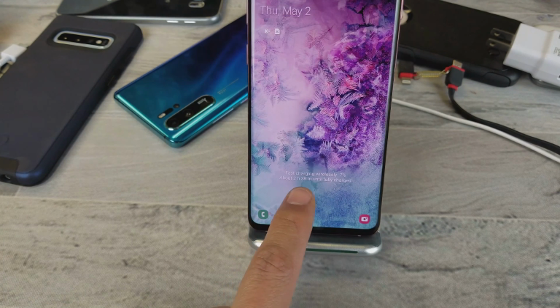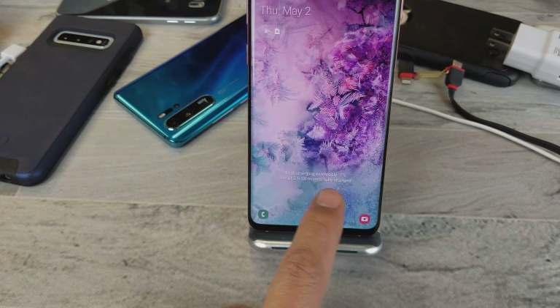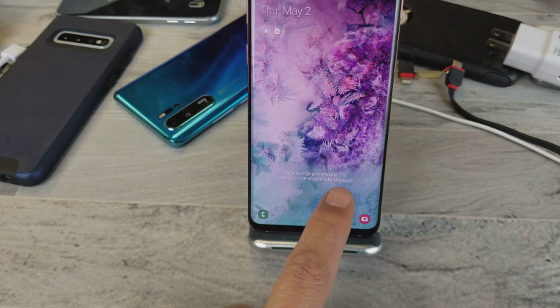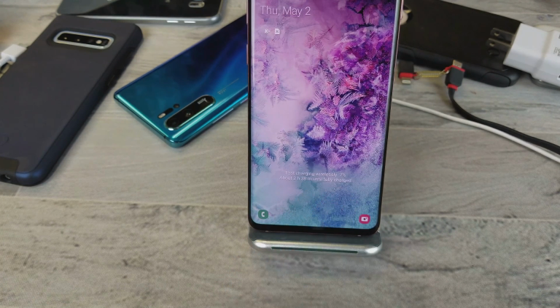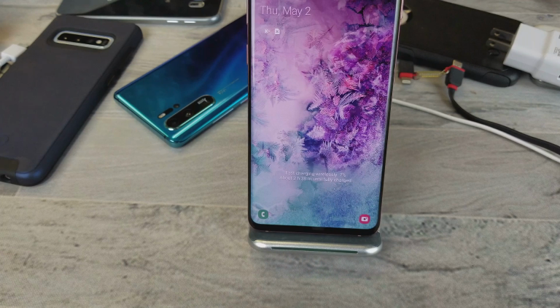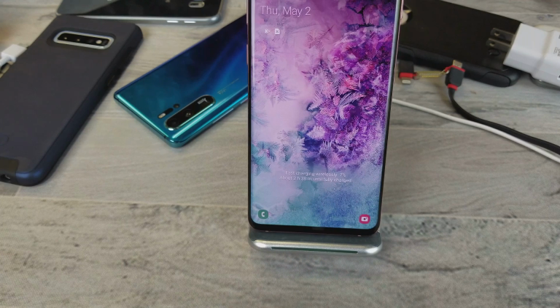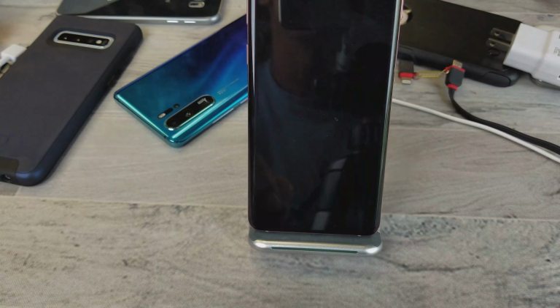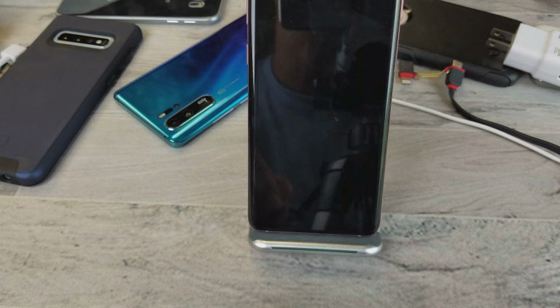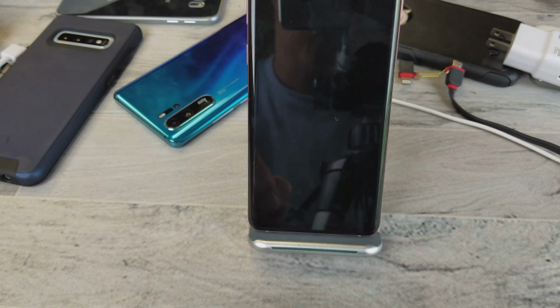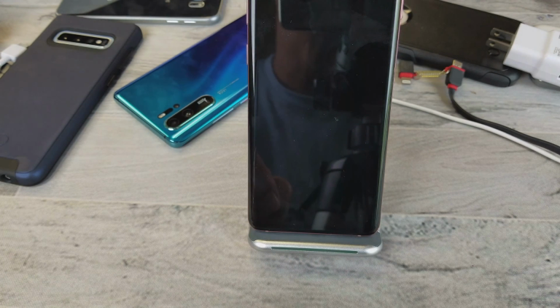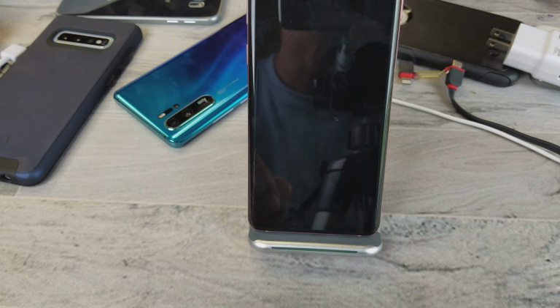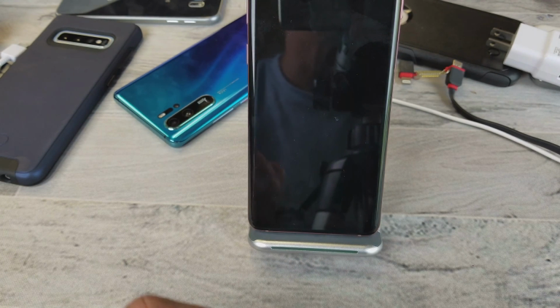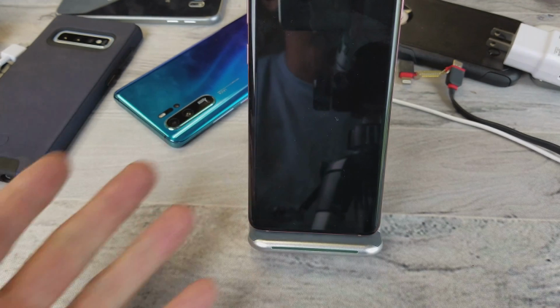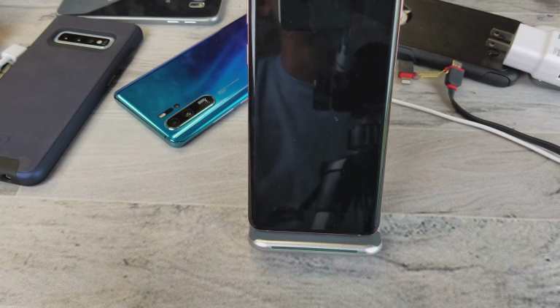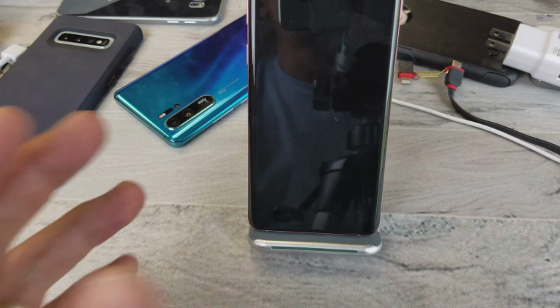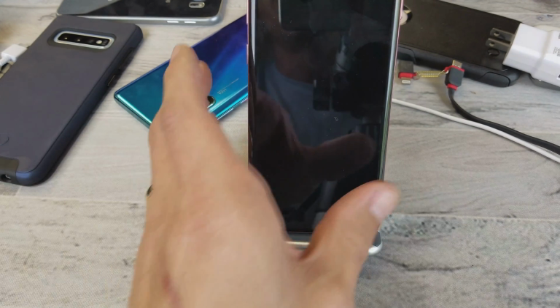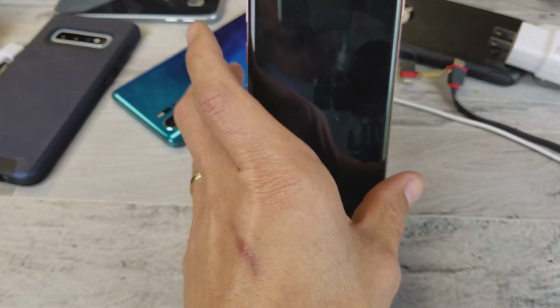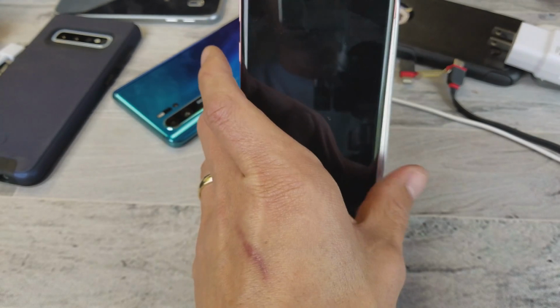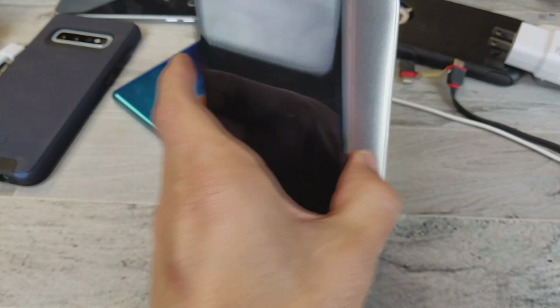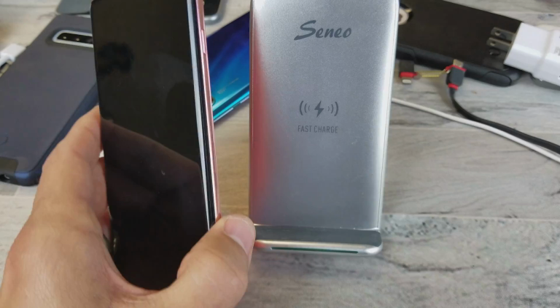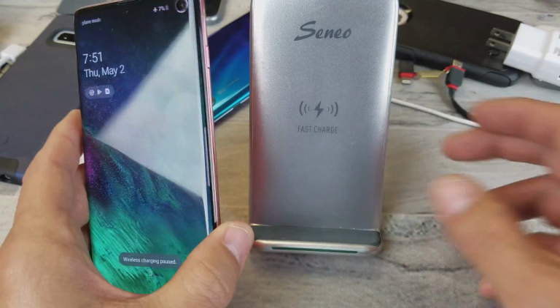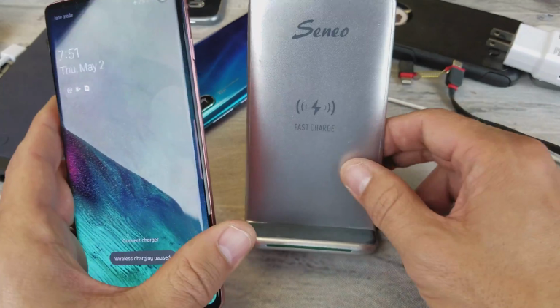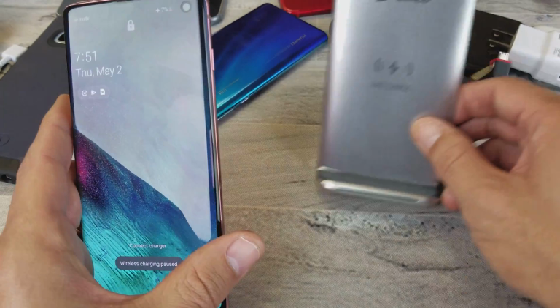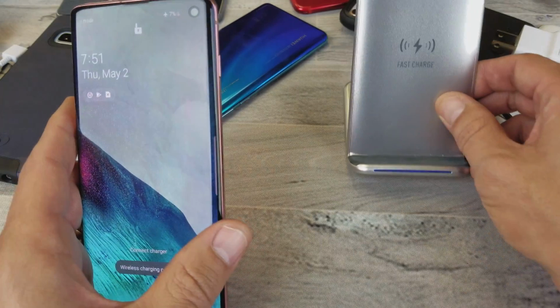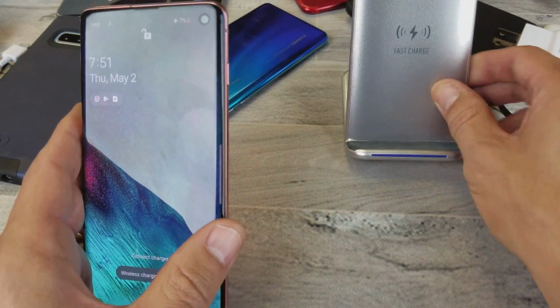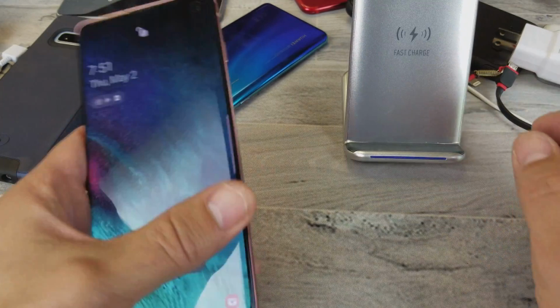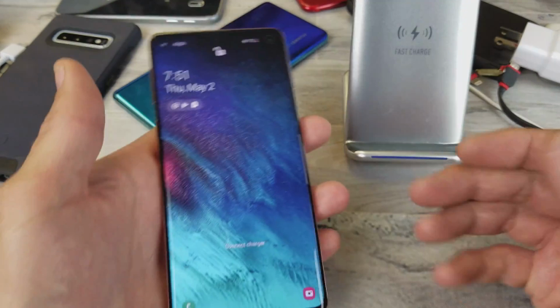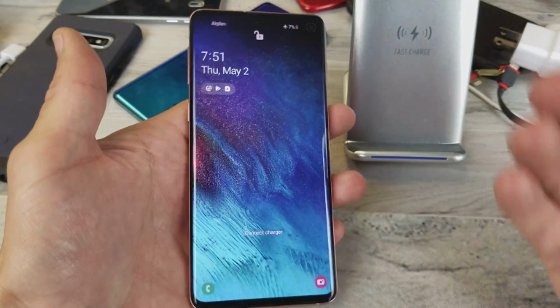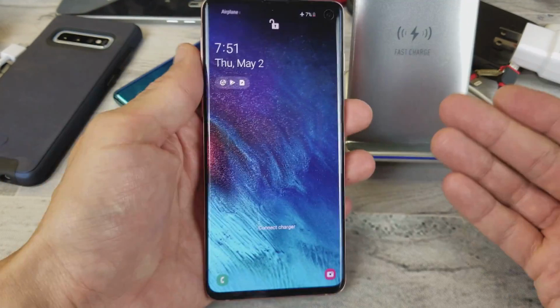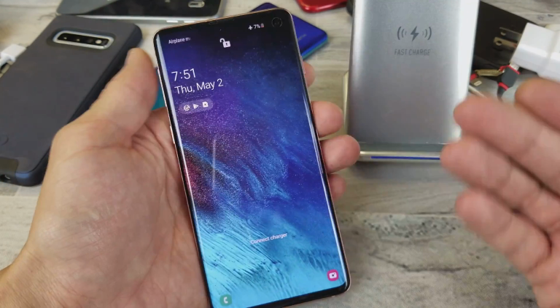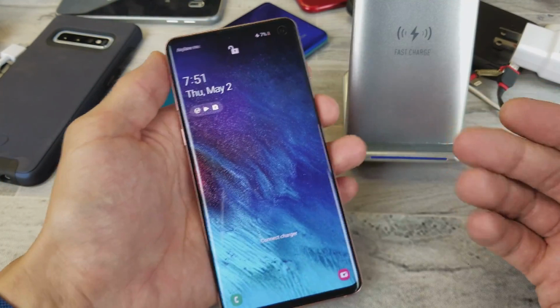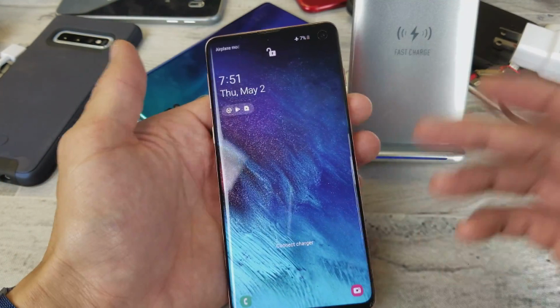Fast charging wirelessly — how do you do this on a Samsung Galaxy S10, S10 Plus, or even the S10e? It's very simple. I'll also give you some troubleshooting tips if you're having issues.